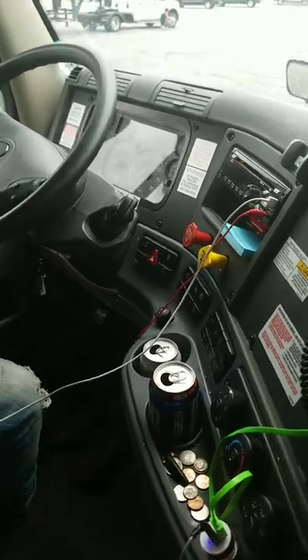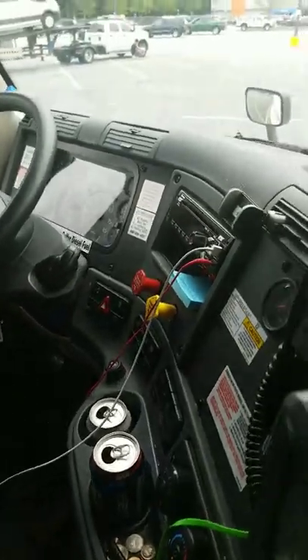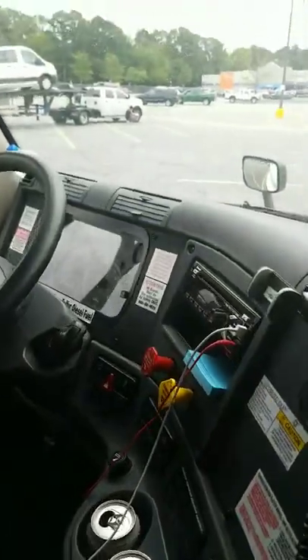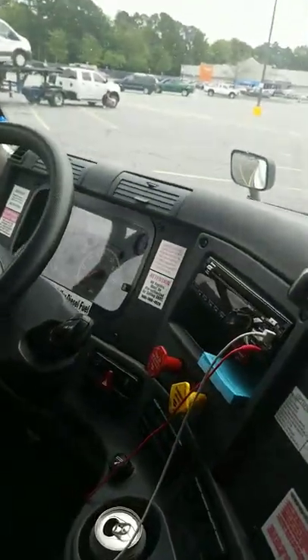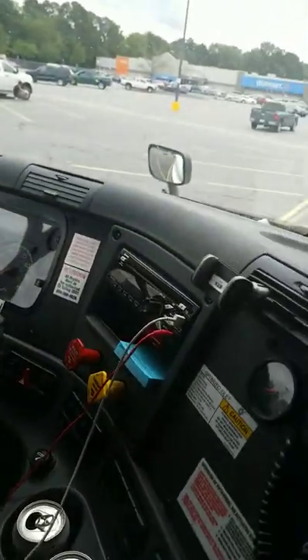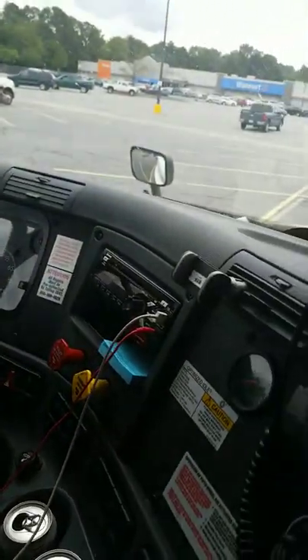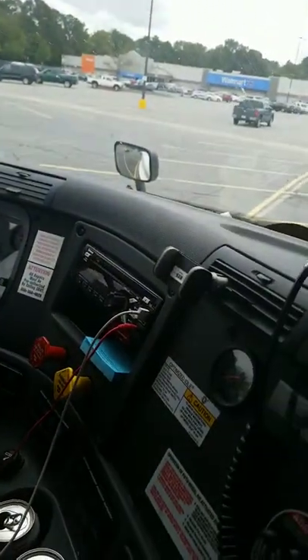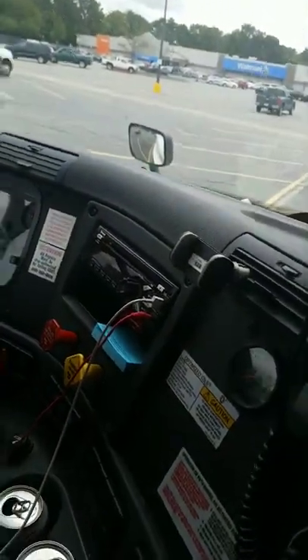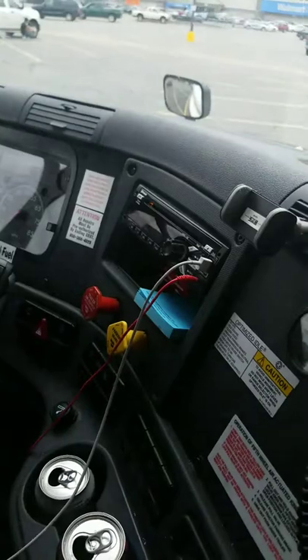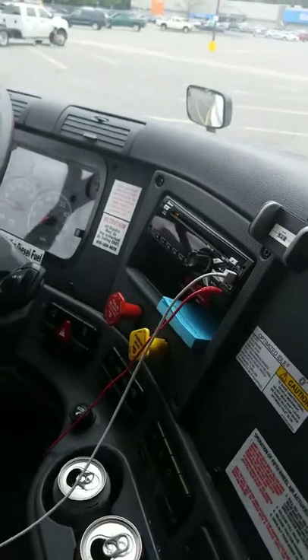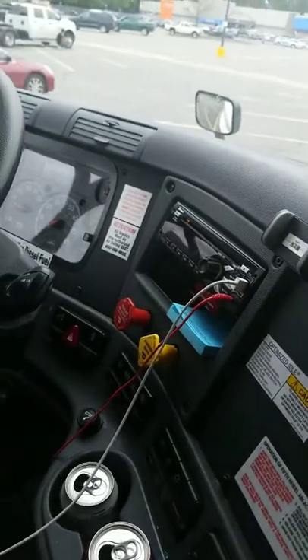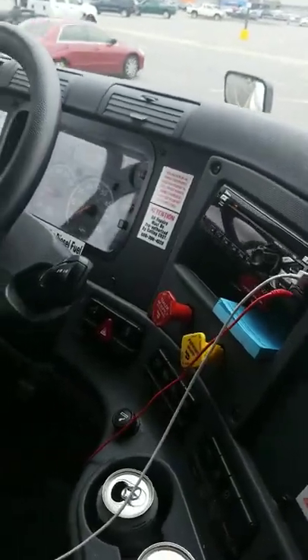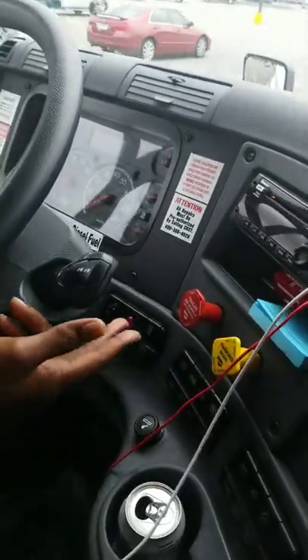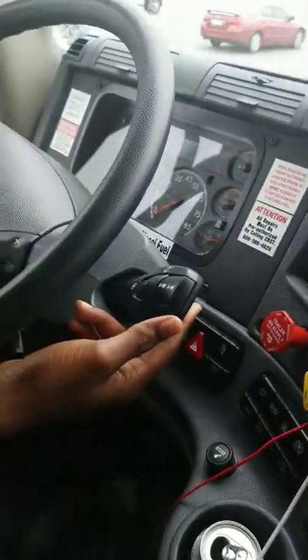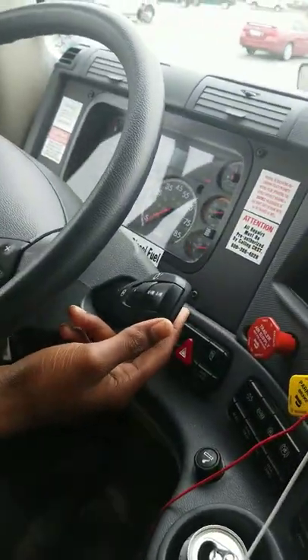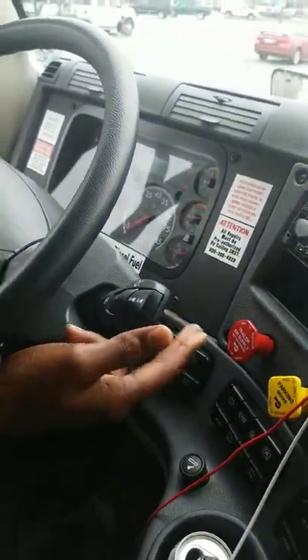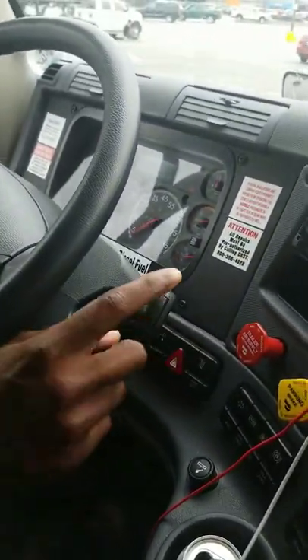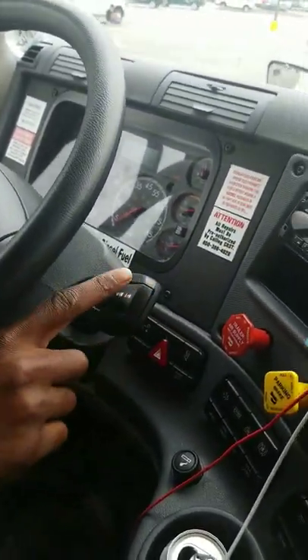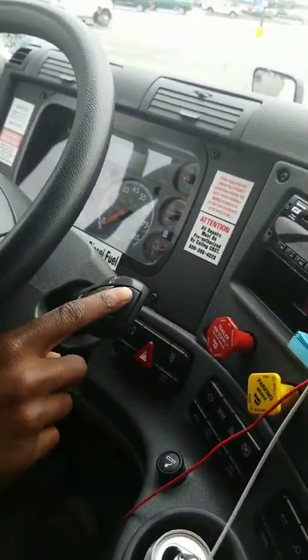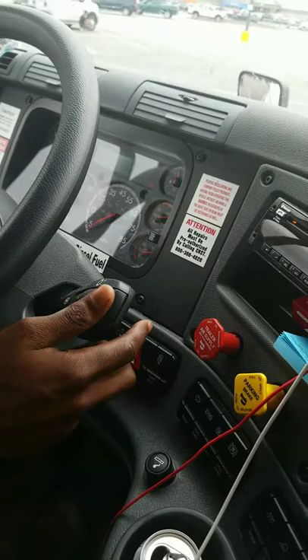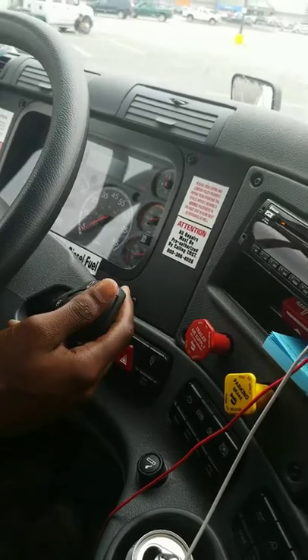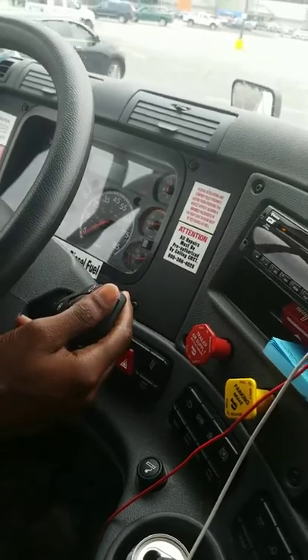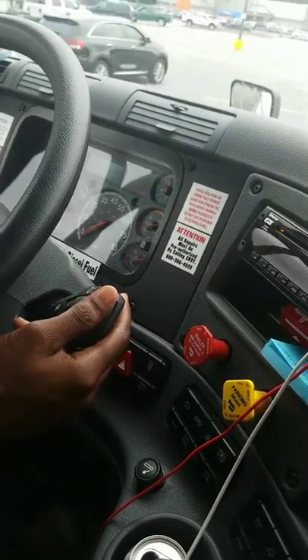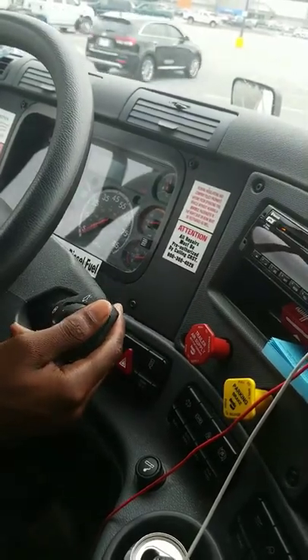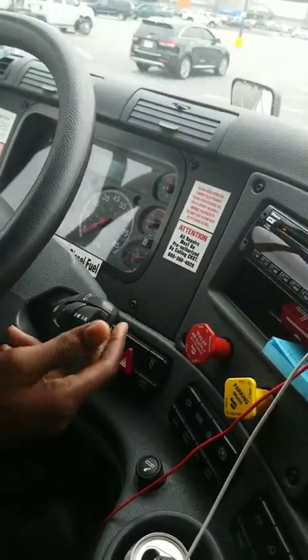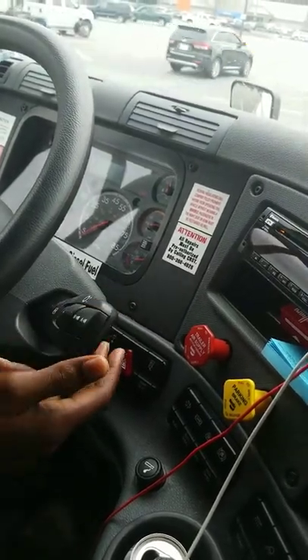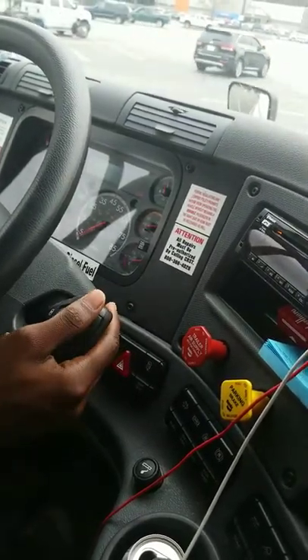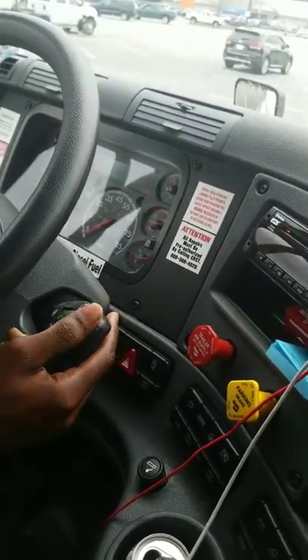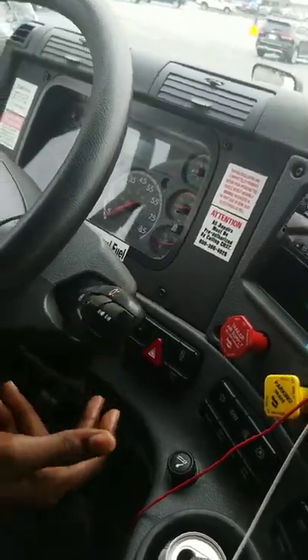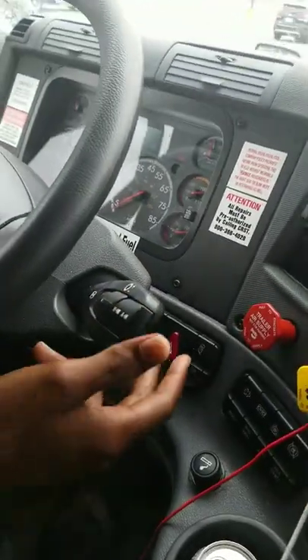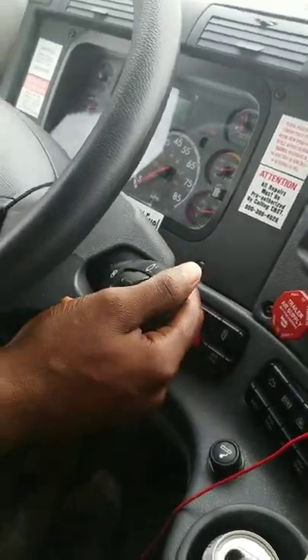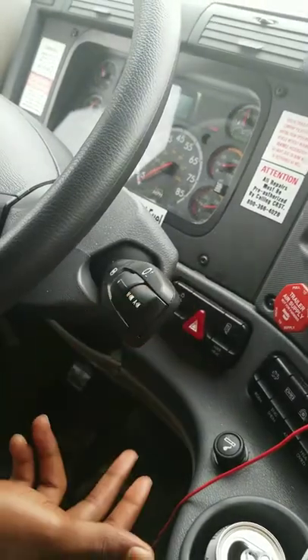For those of you that don't know how to use your engine brake on the semi-automatic, there's this knob behind the steering wheel. It's currently on off. That's low, medium, and high.